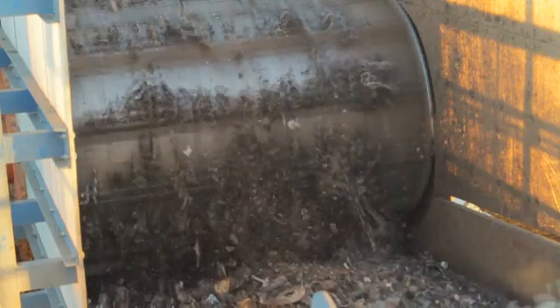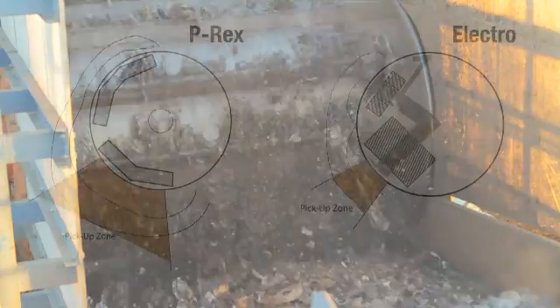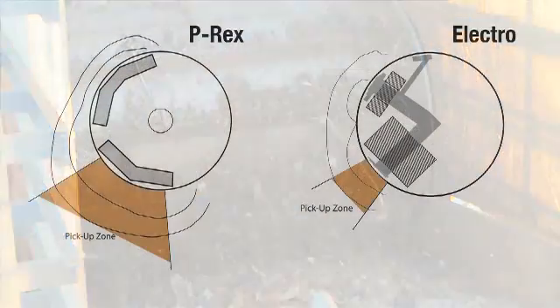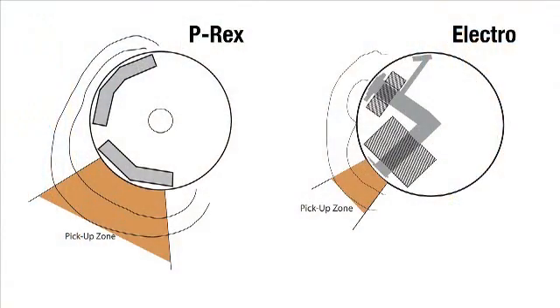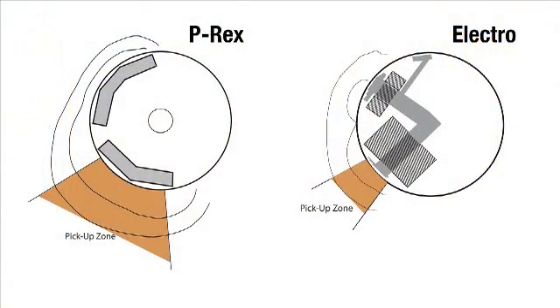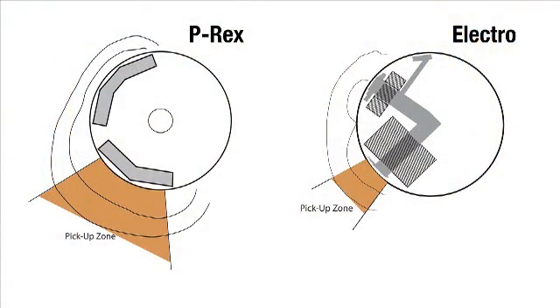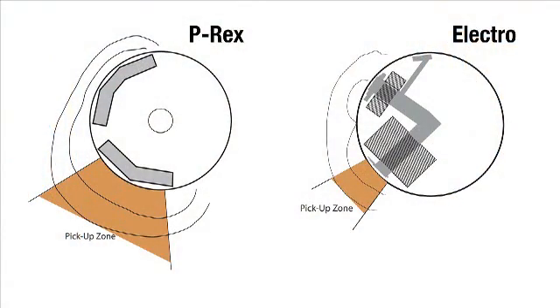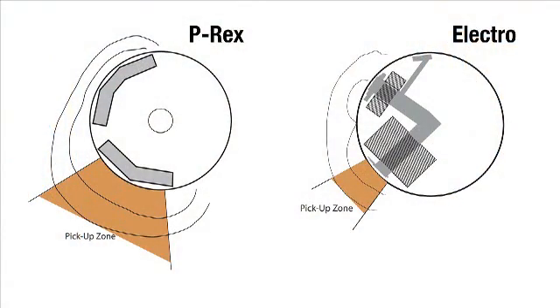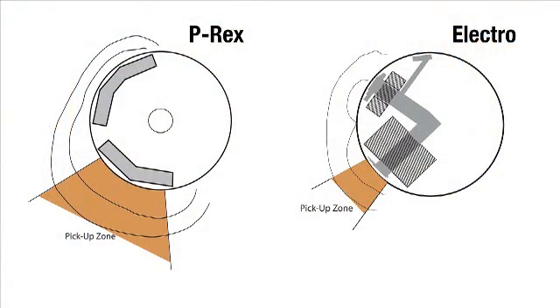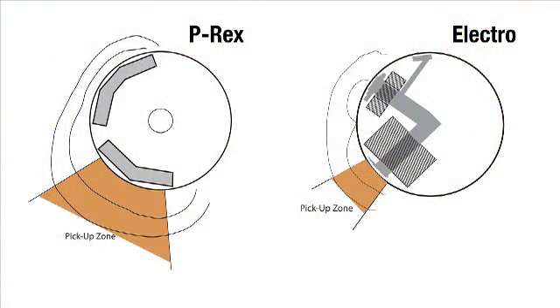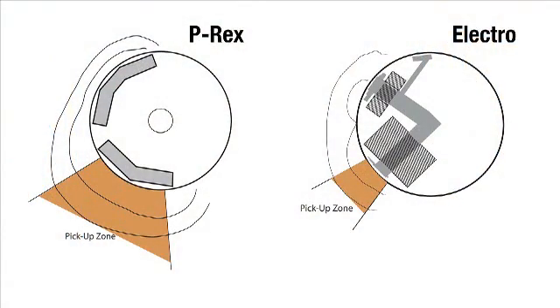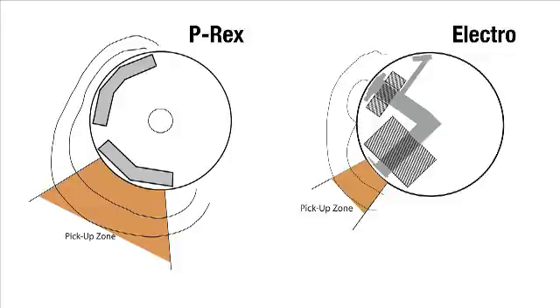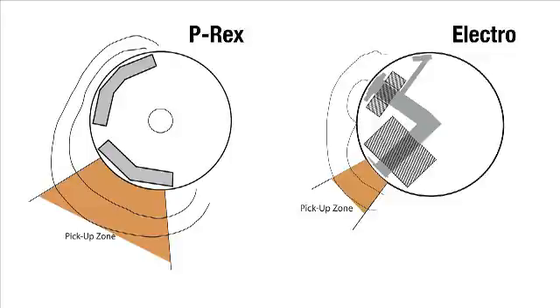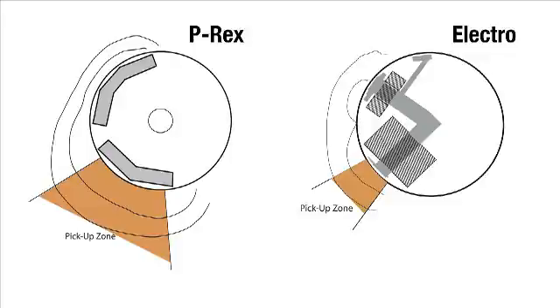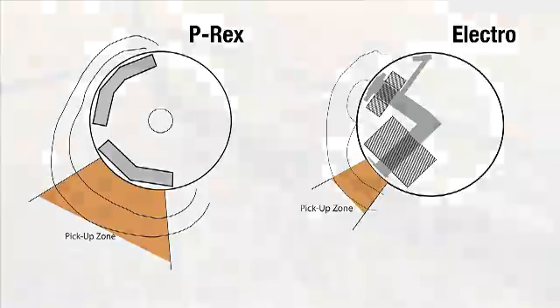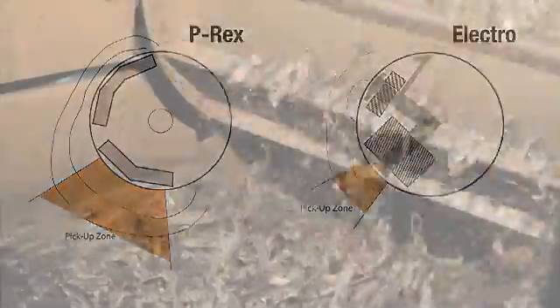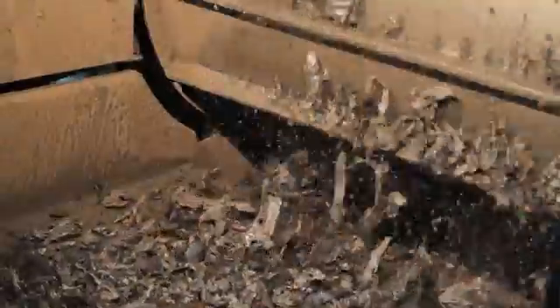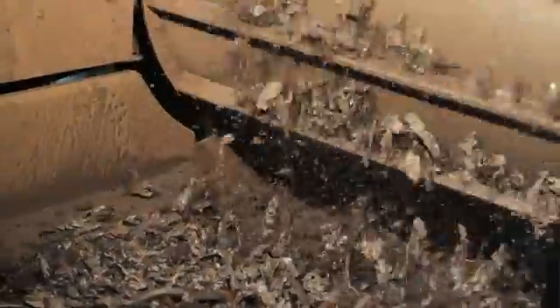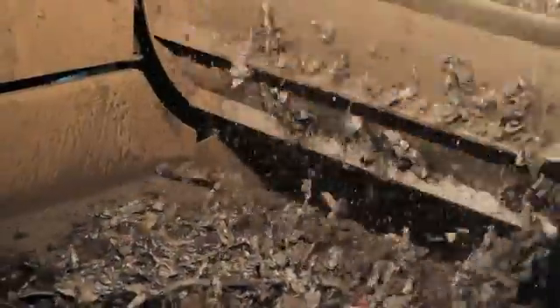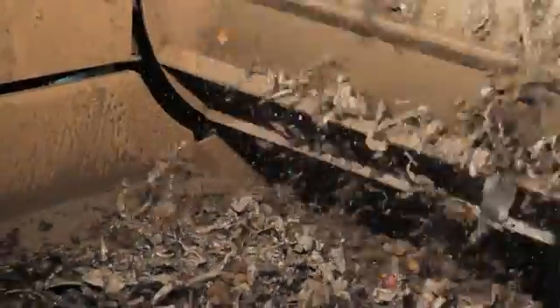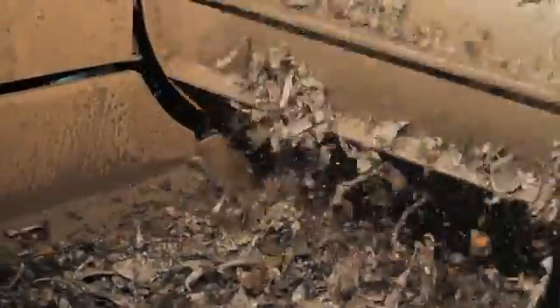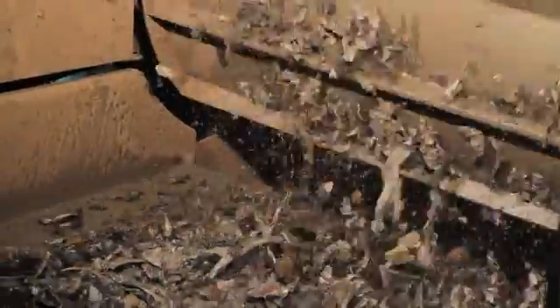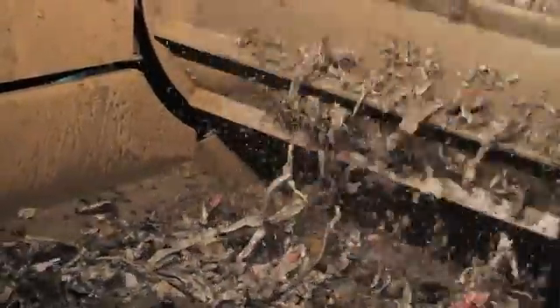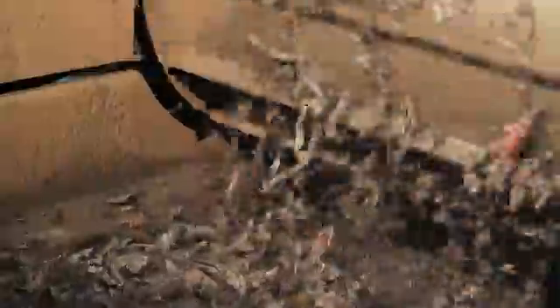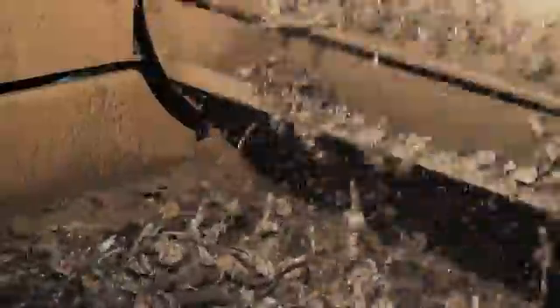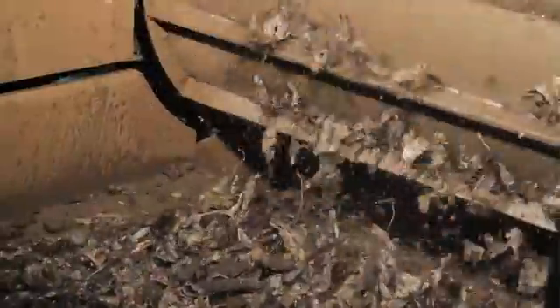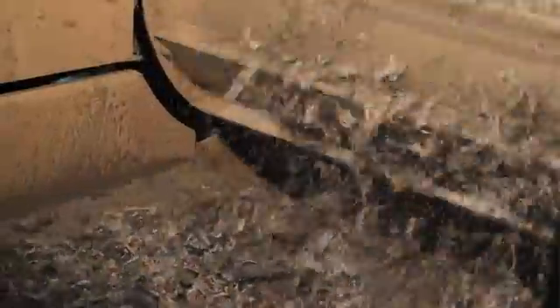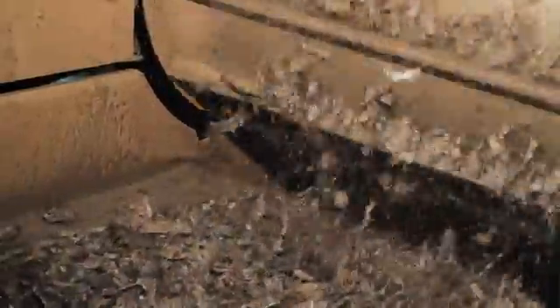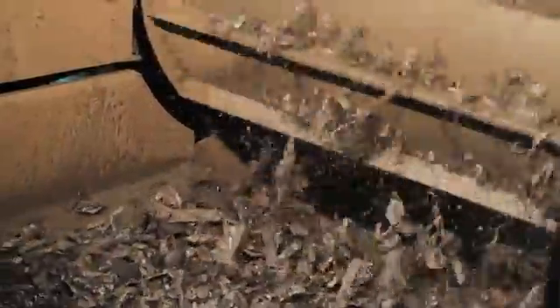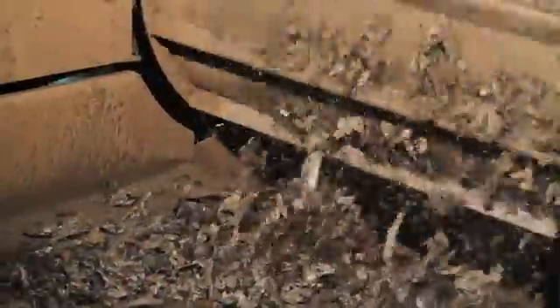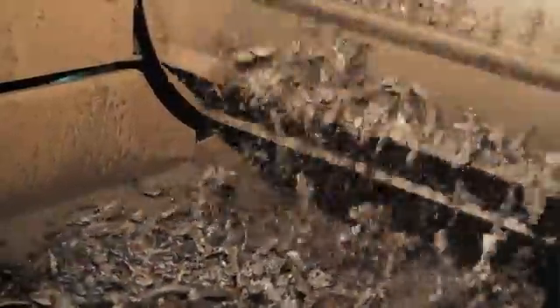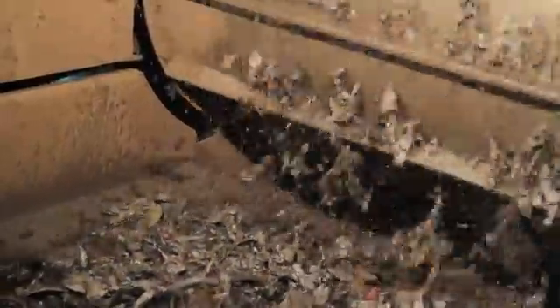Constructed of solid magnetic material, P-REX produces a magnetic field to the edge of the drum's housing. By contrast, an electro's core coil construction produces a magnetic field strongest at the core and weak at the edges.